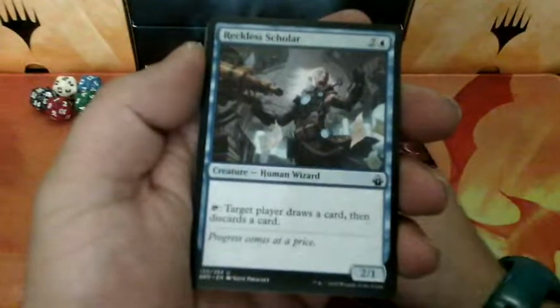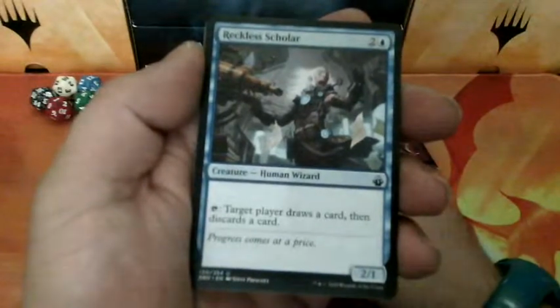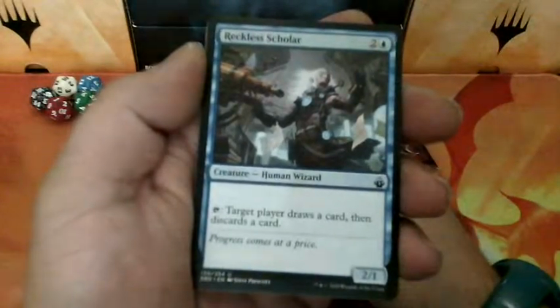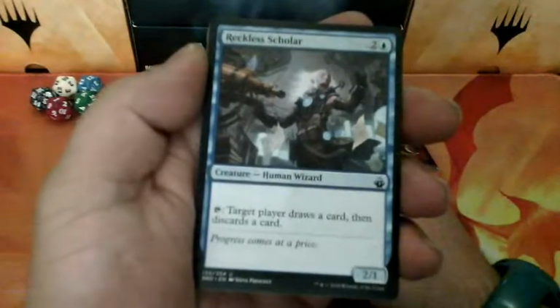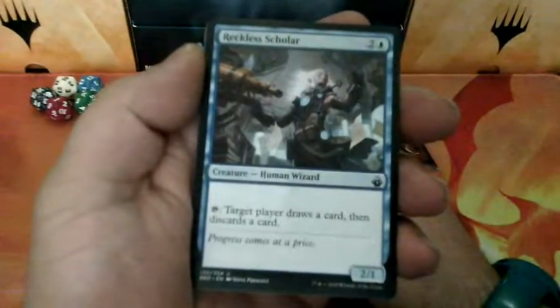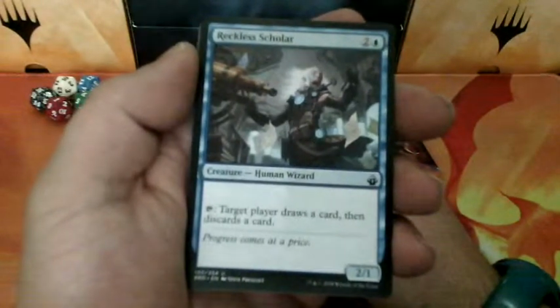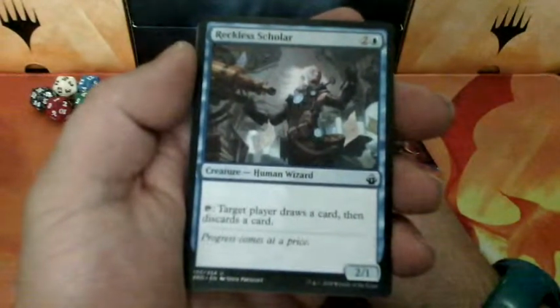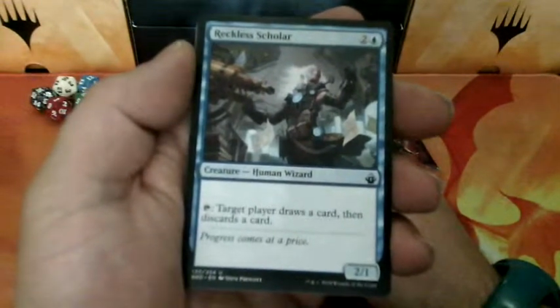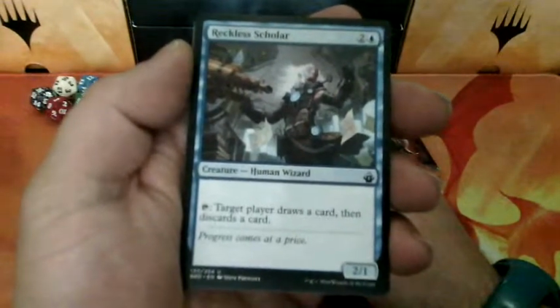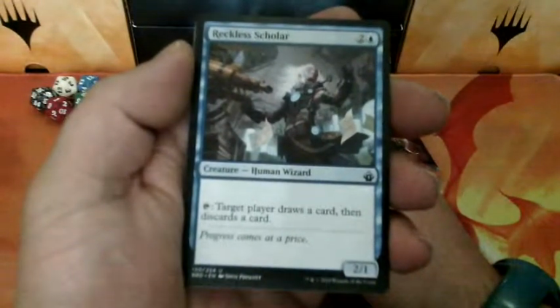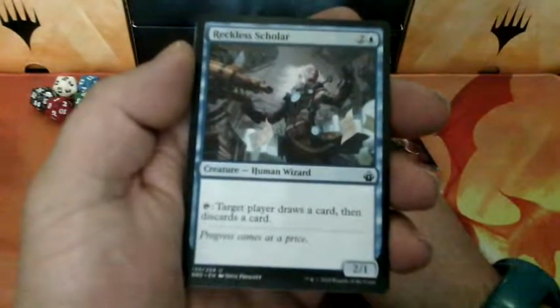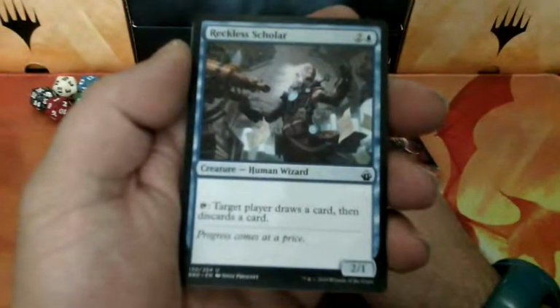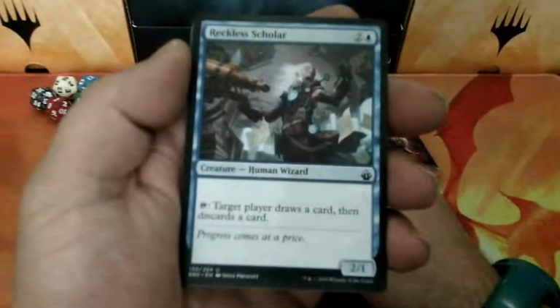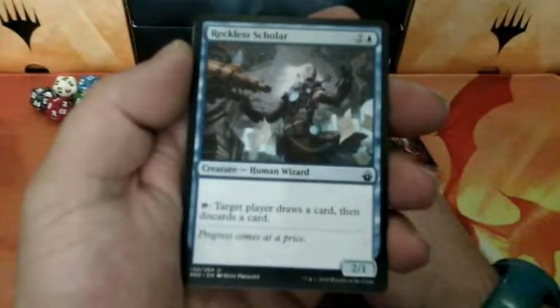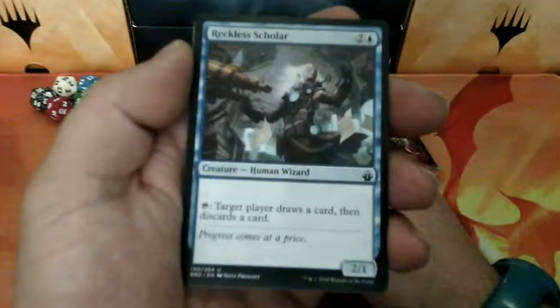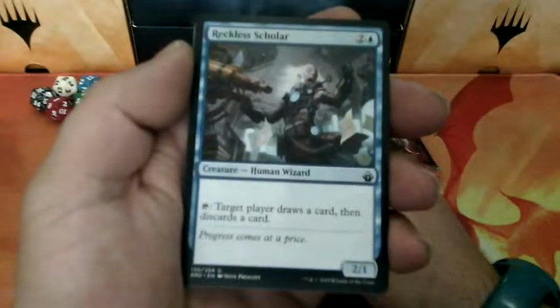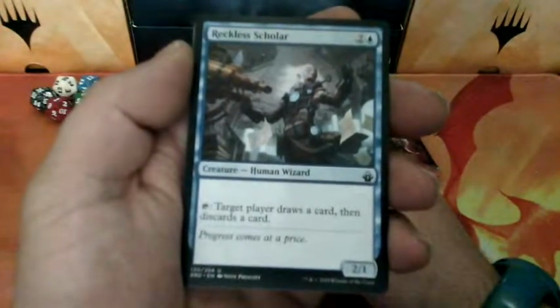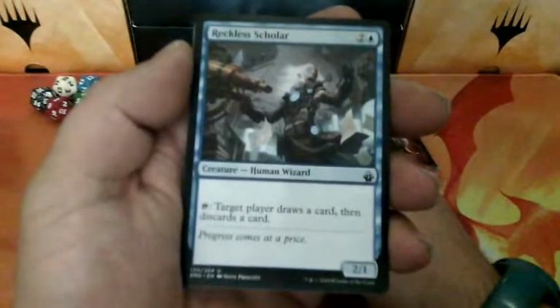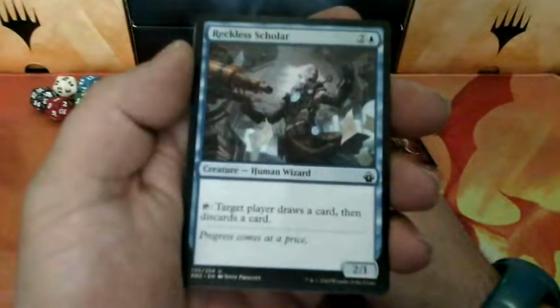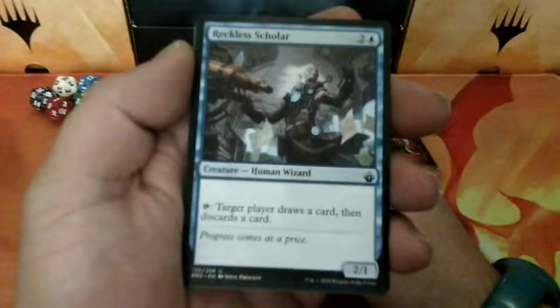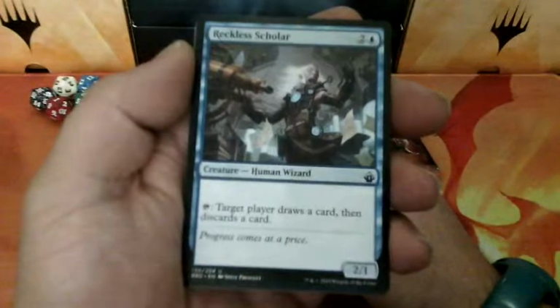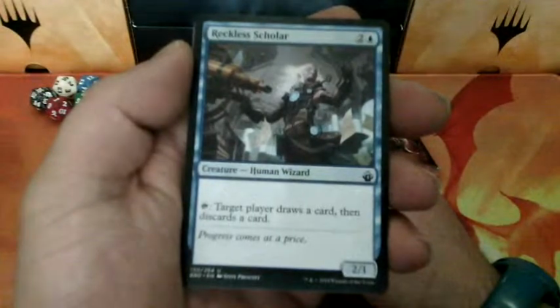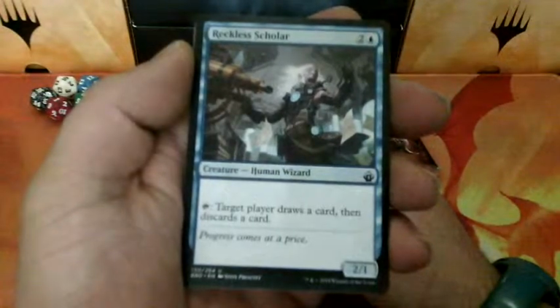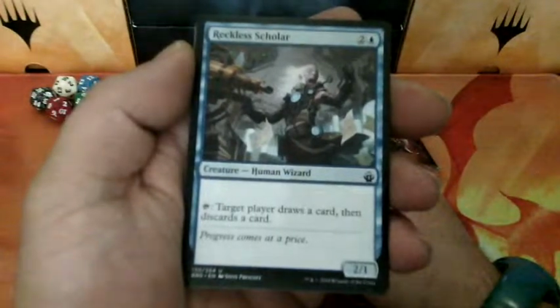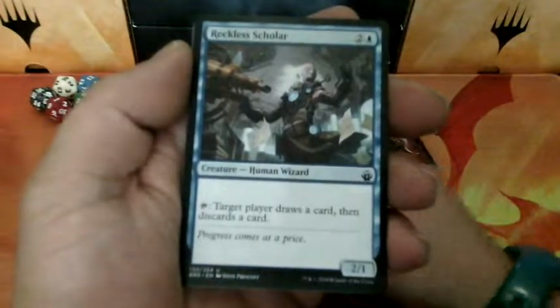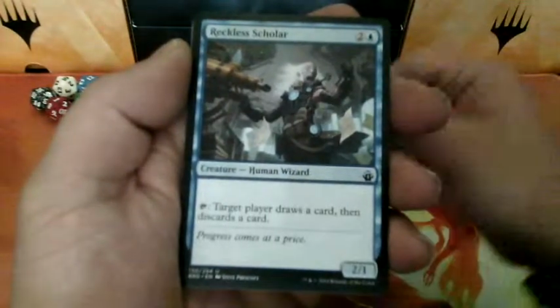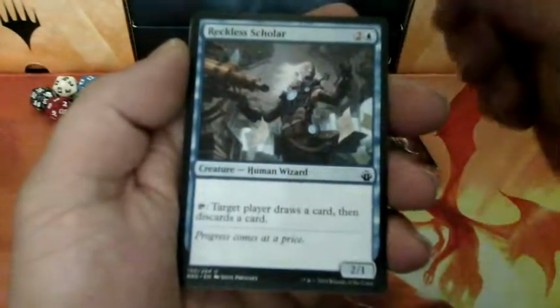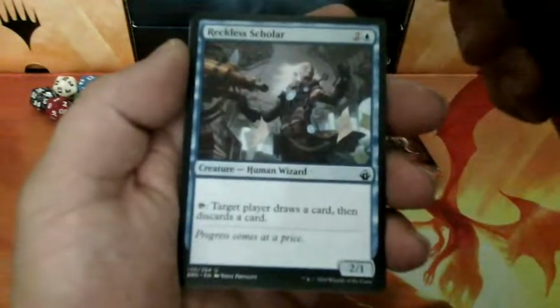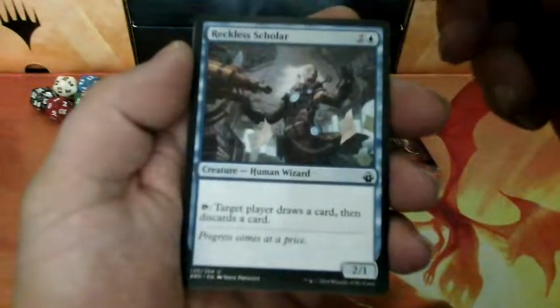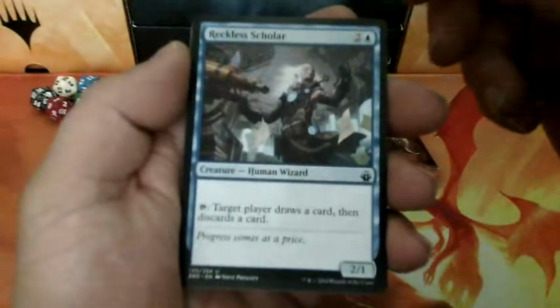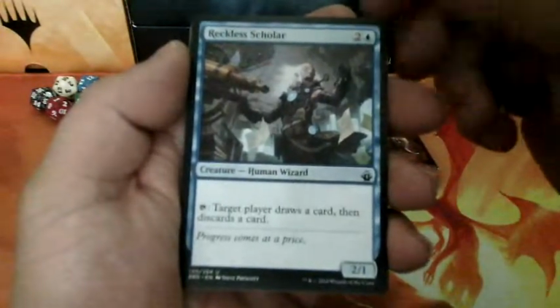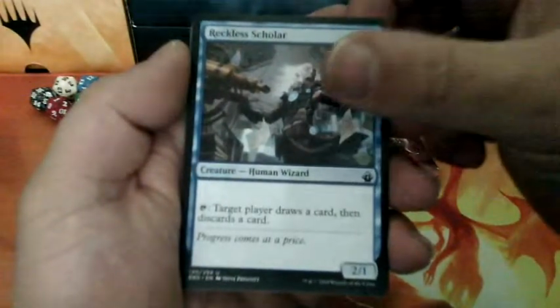Reckless Scholar, three drops. Tapped: target player draws a card, then discards a card. And it is a 2-1.